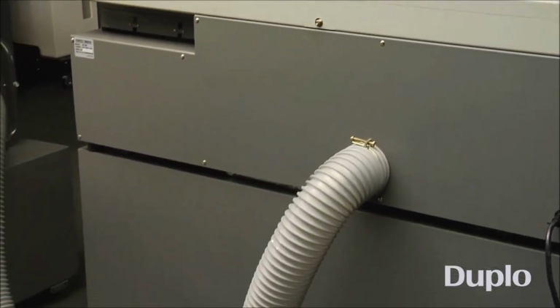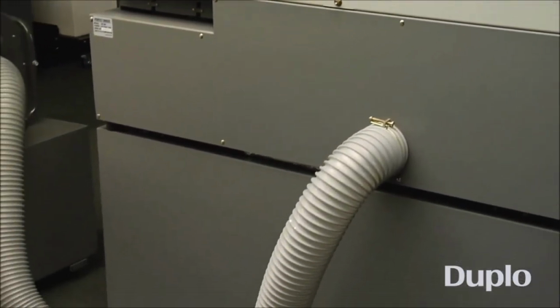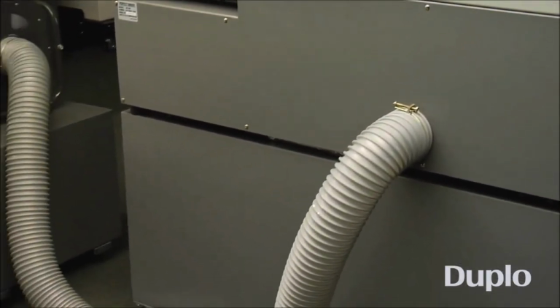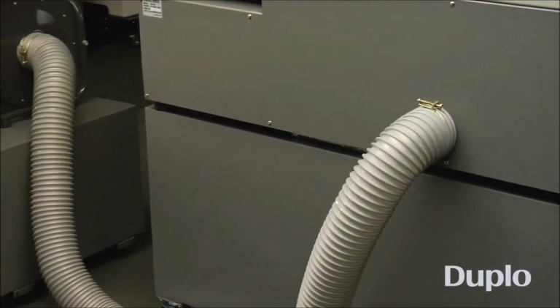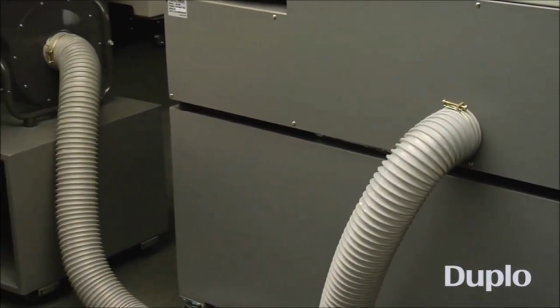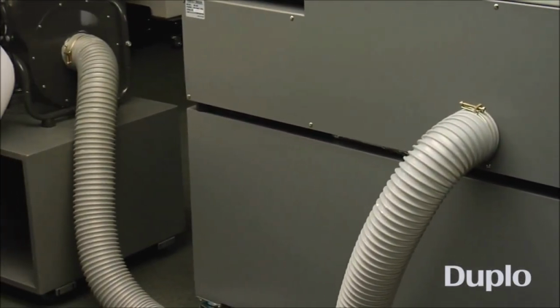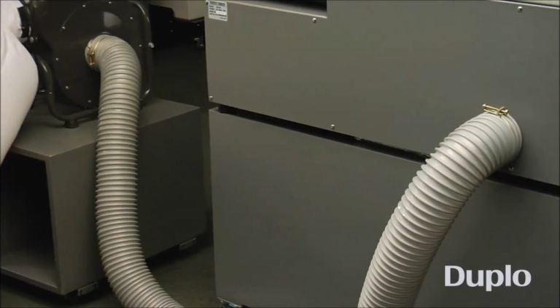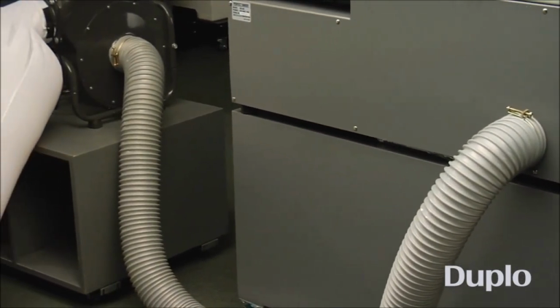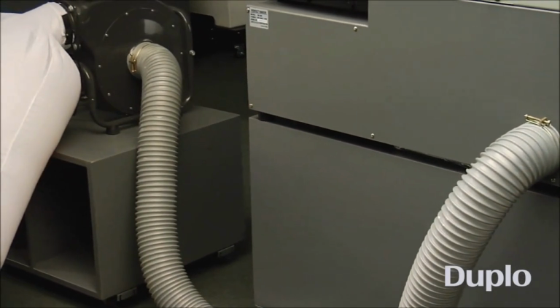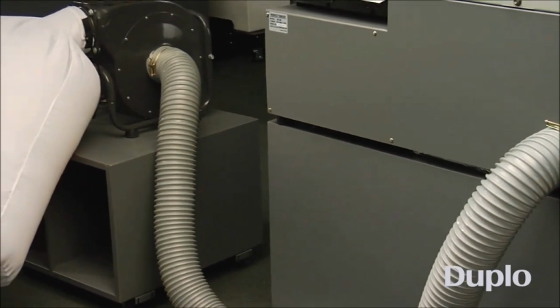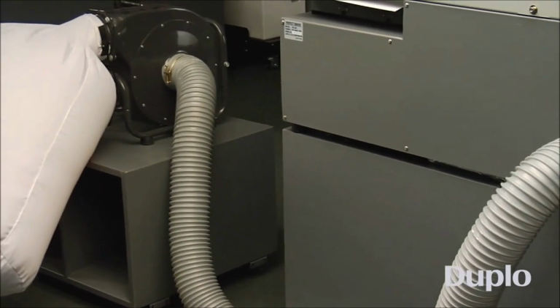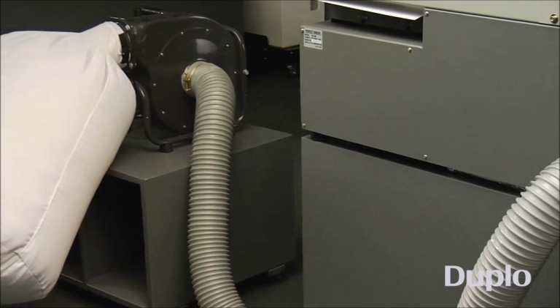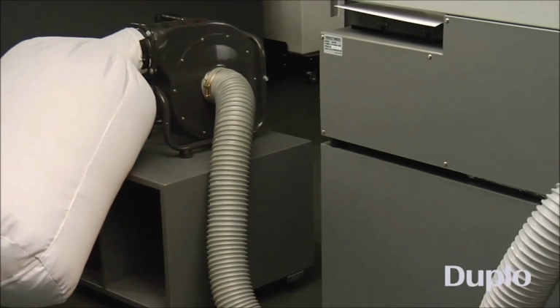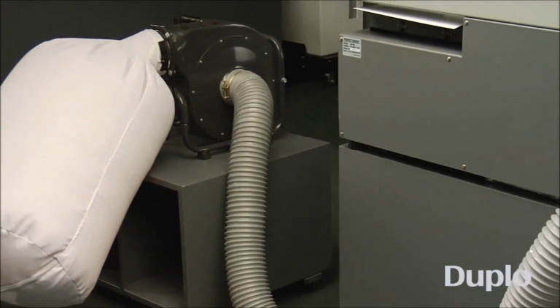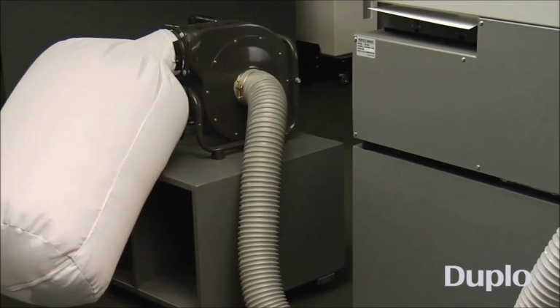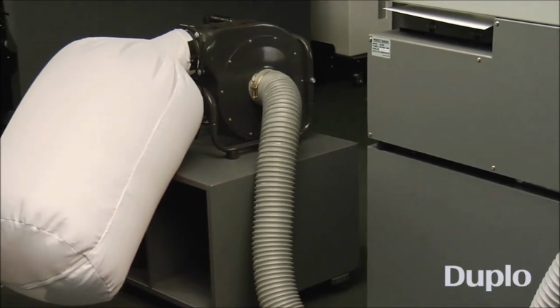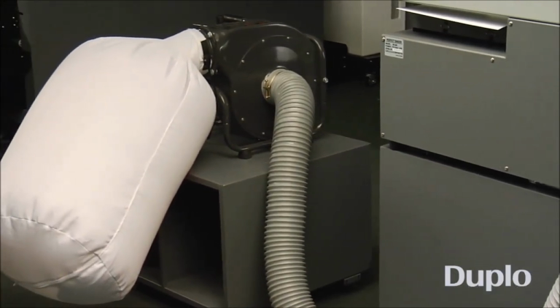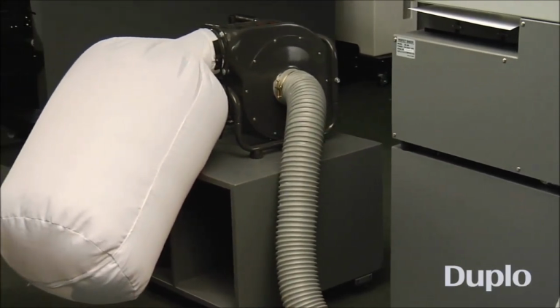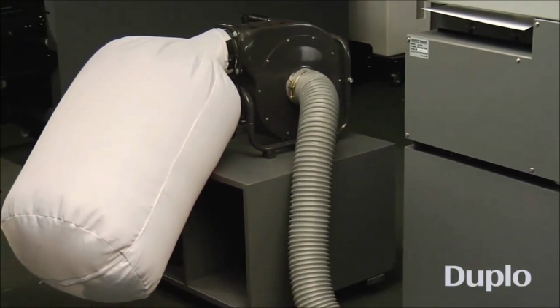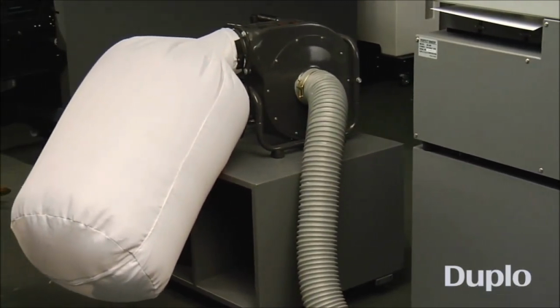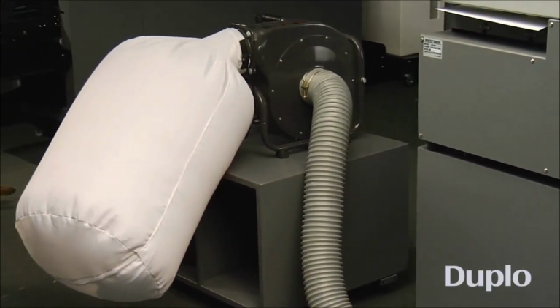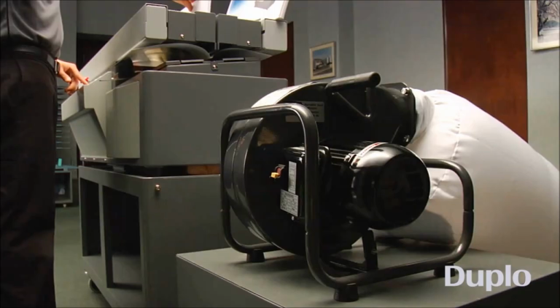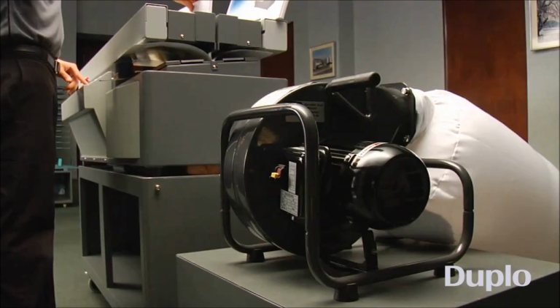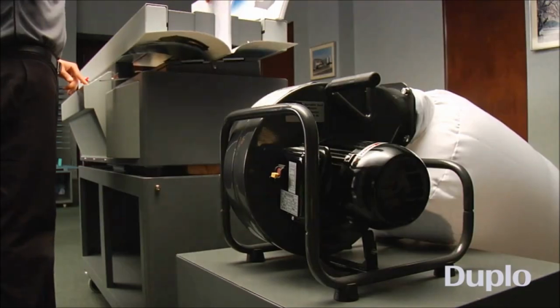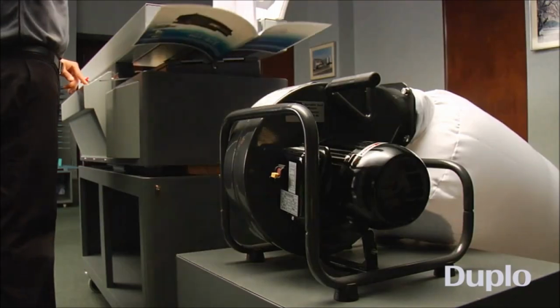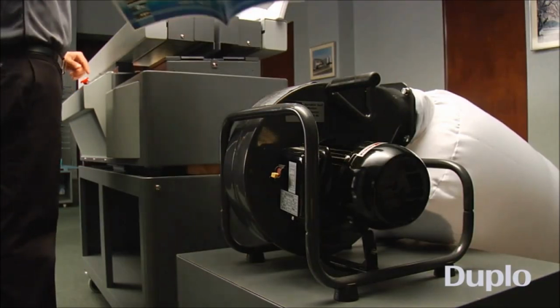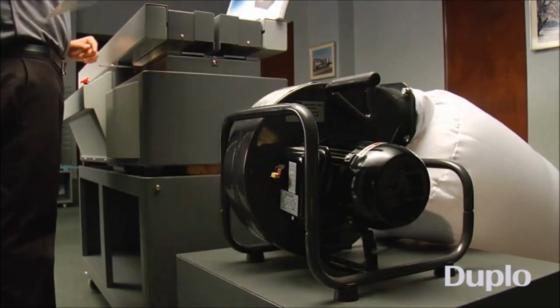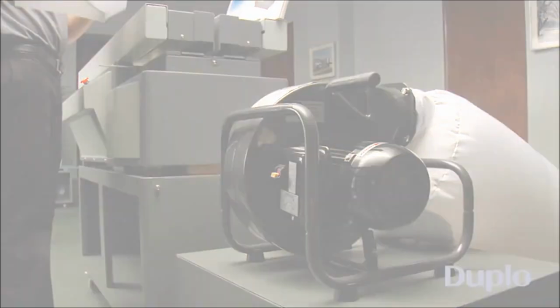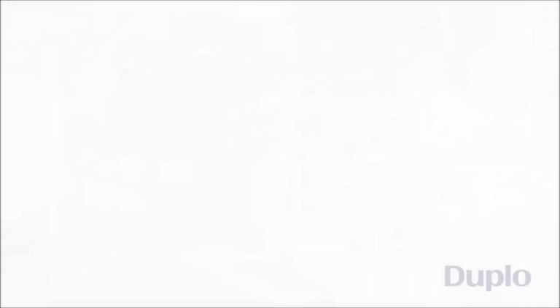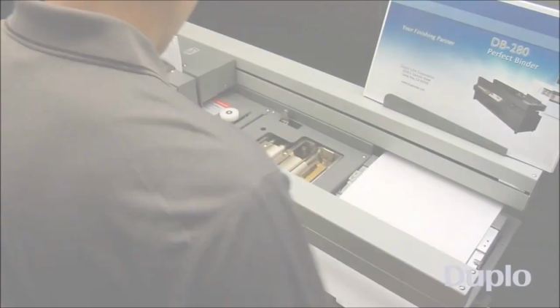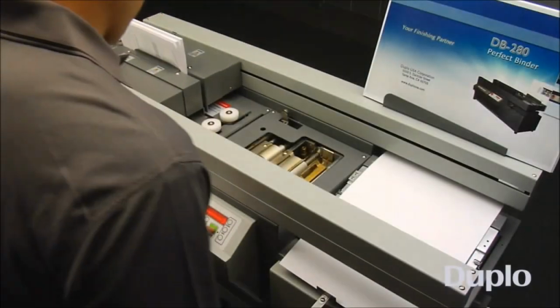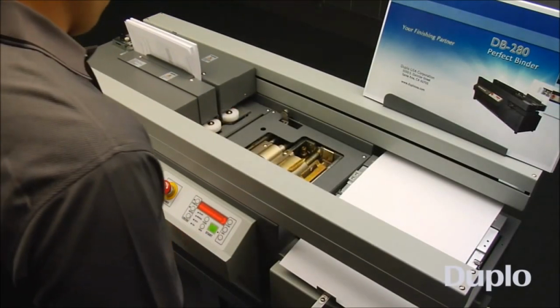Paper dust generated during this process is immediately removed by the unique dust extraction system, preventing it from entering the glue tank and maintaining the Perfect Binder clean at all times.